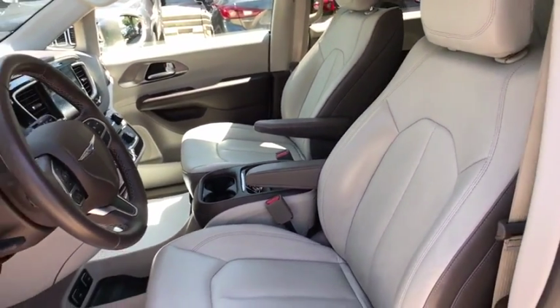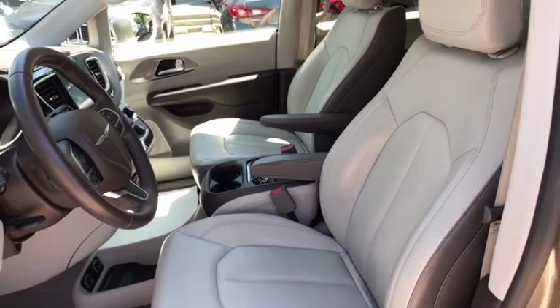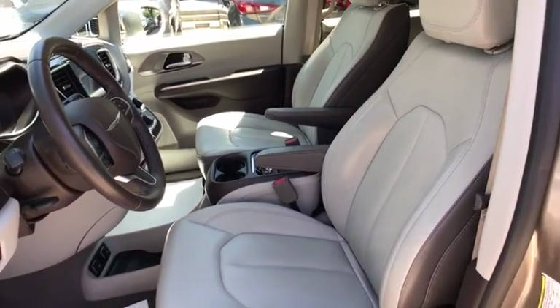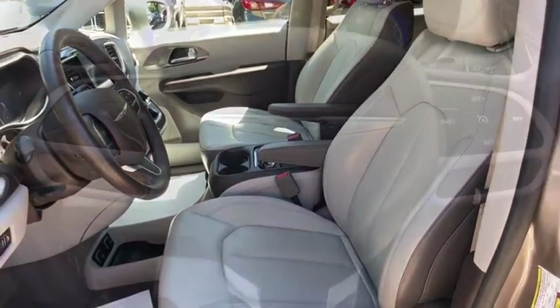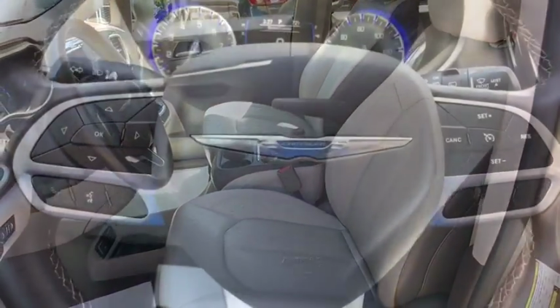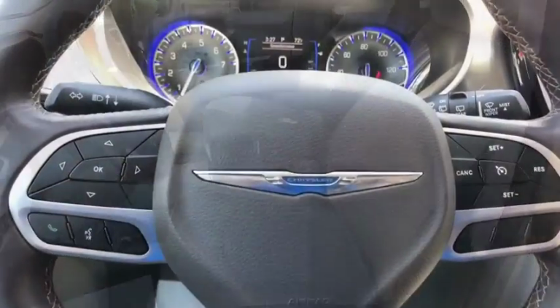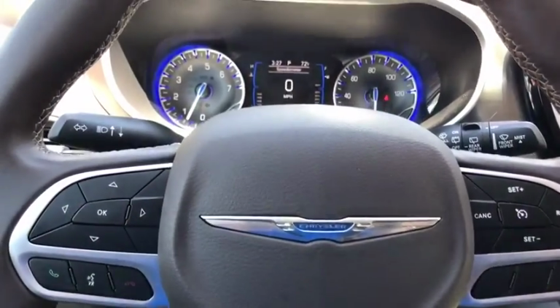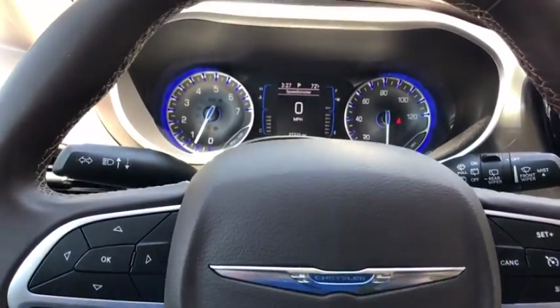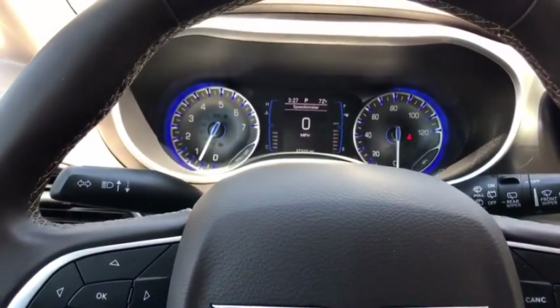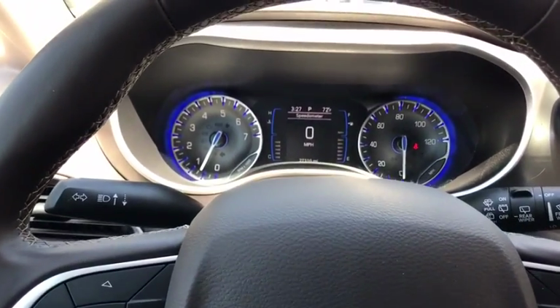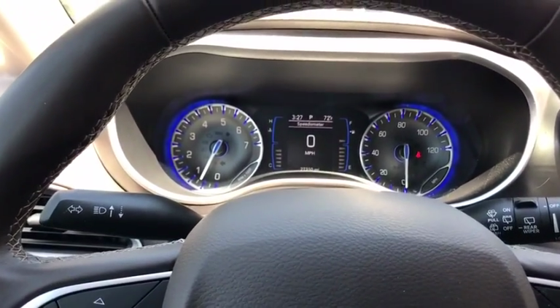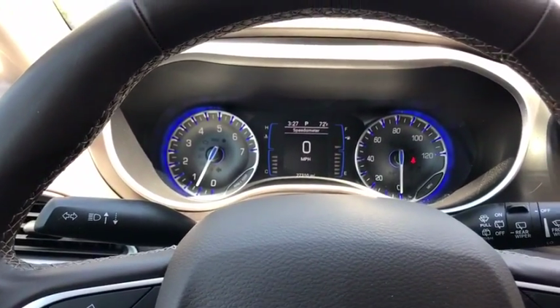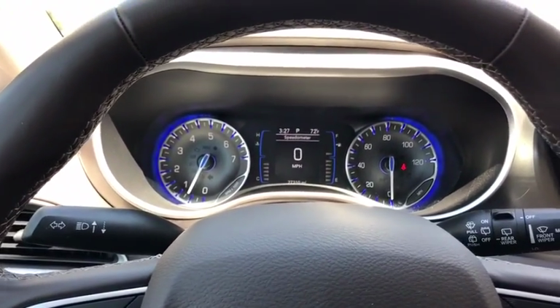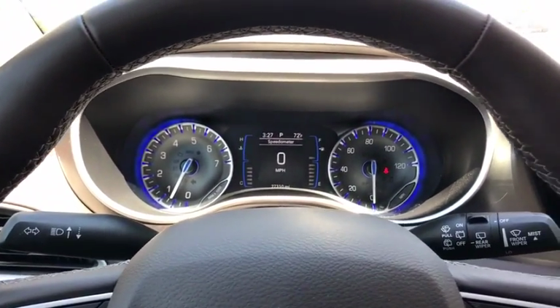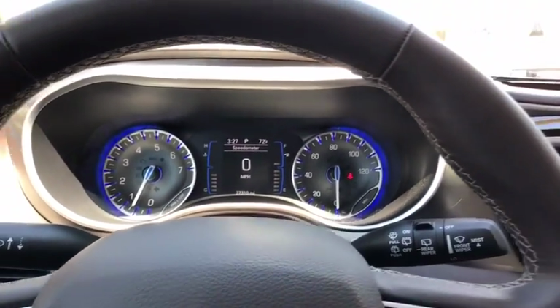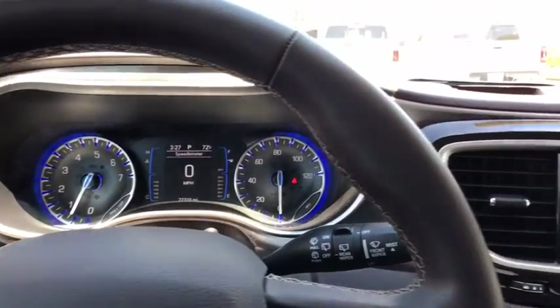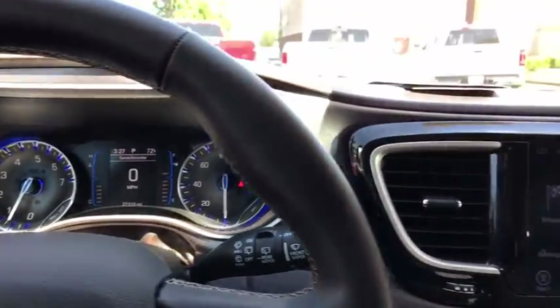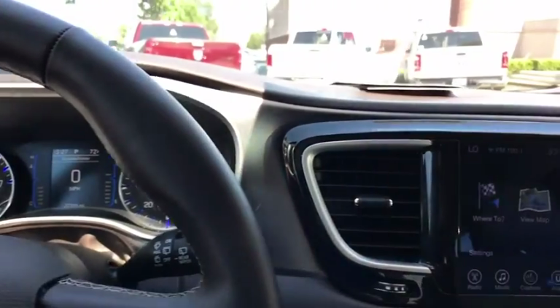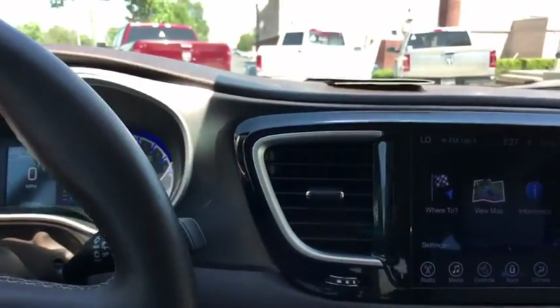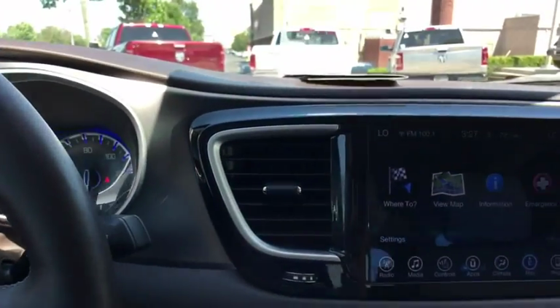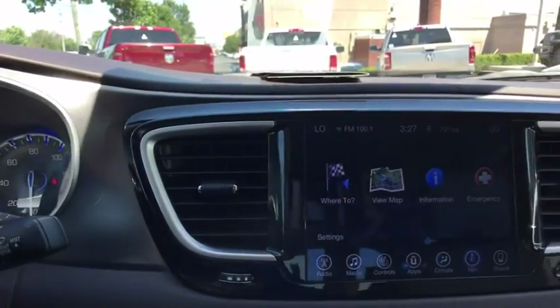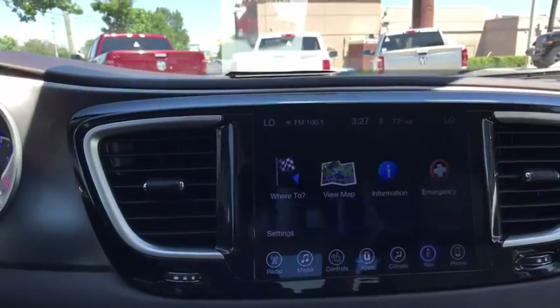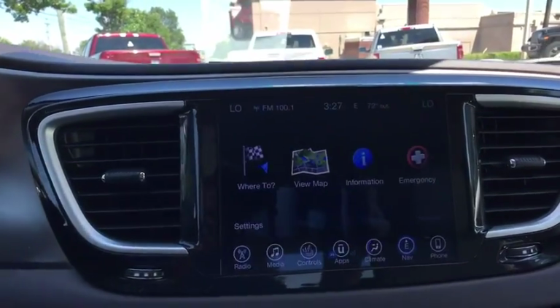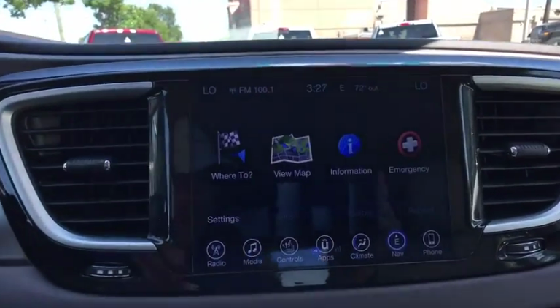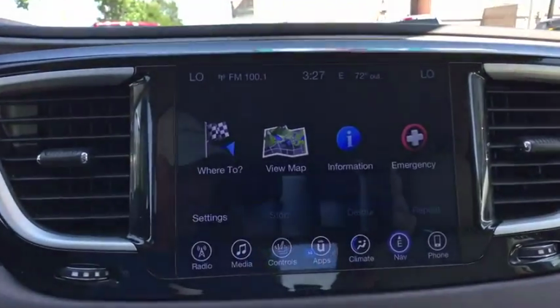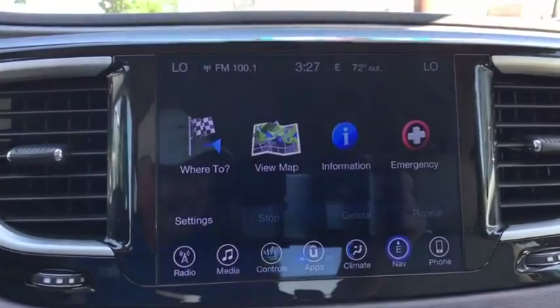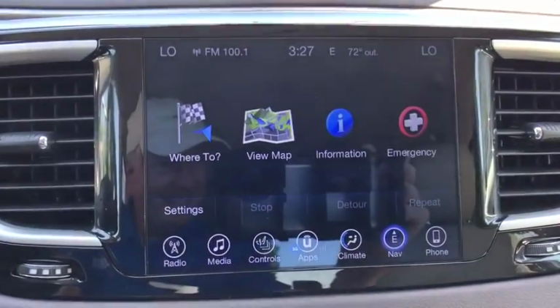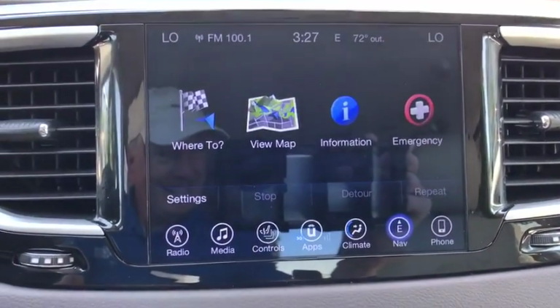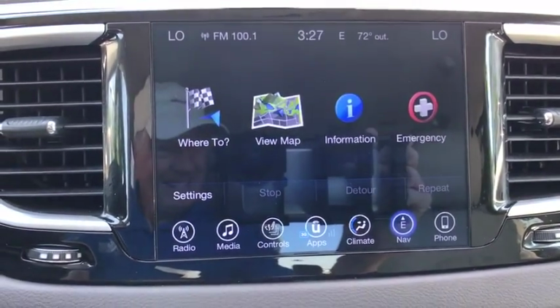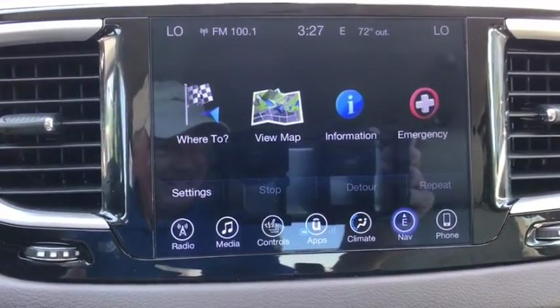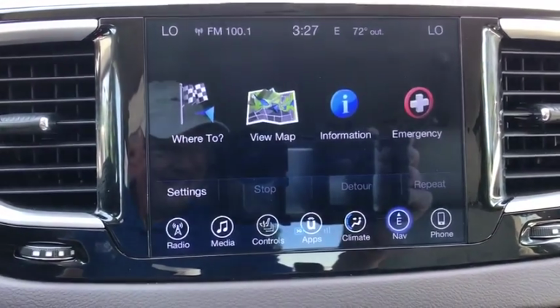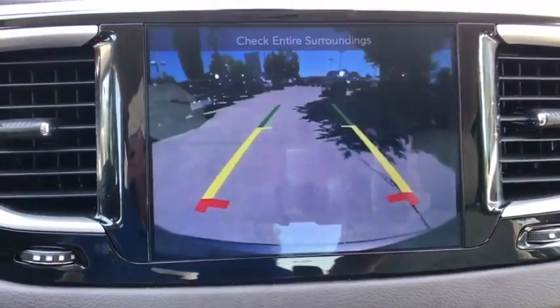Dual airbags, power steering, four-wheel disc brakes, universal garage door opener, fog lights, electronic stability control, compass, power windows, rear window defroster.